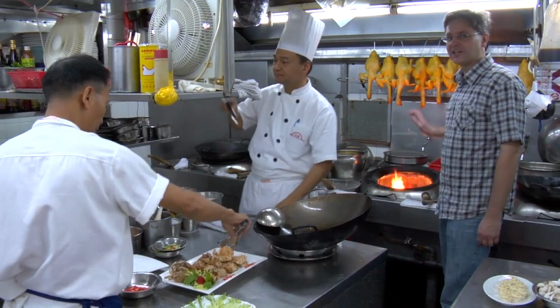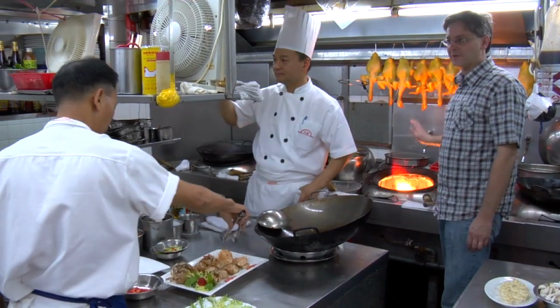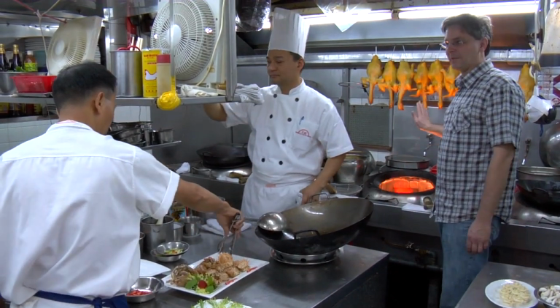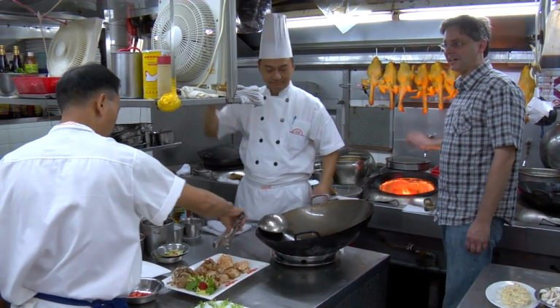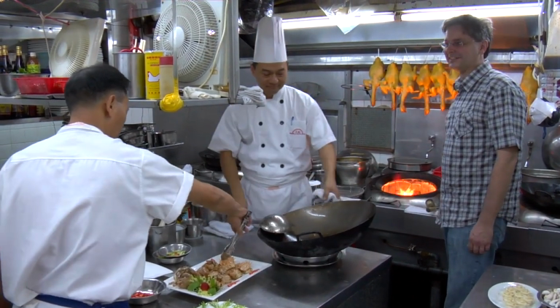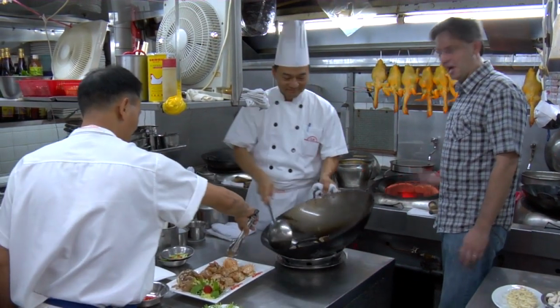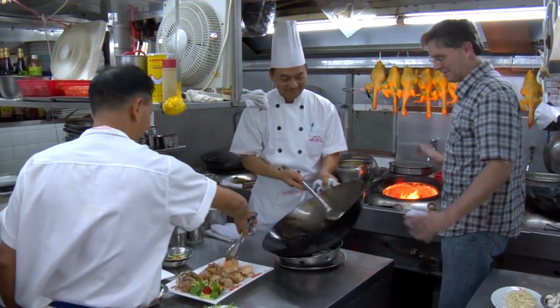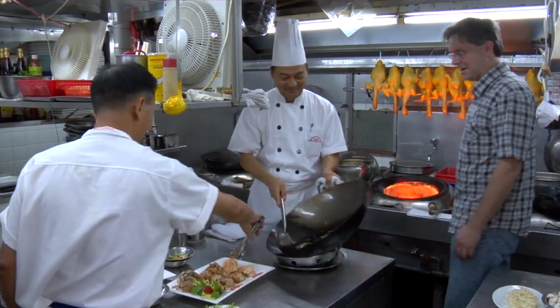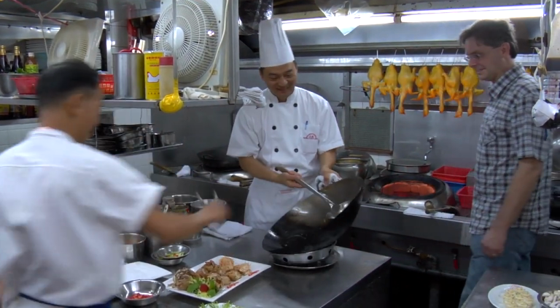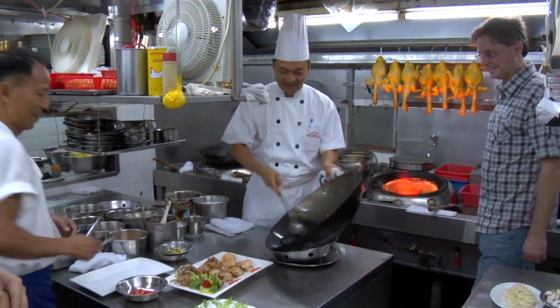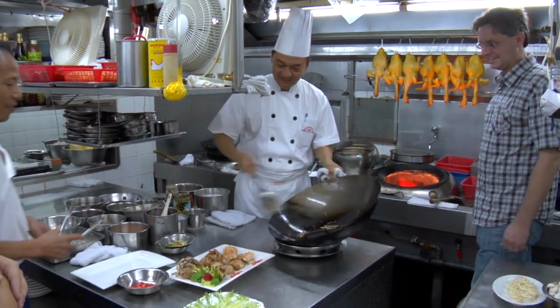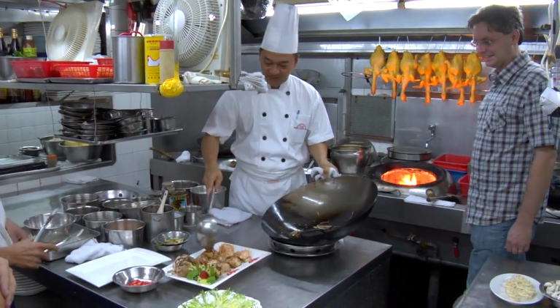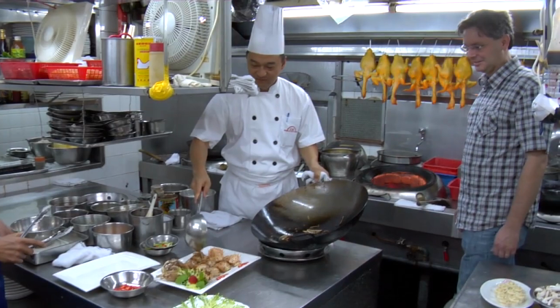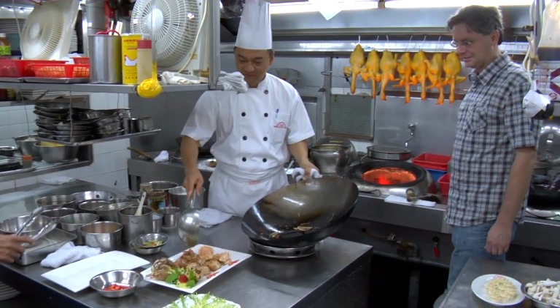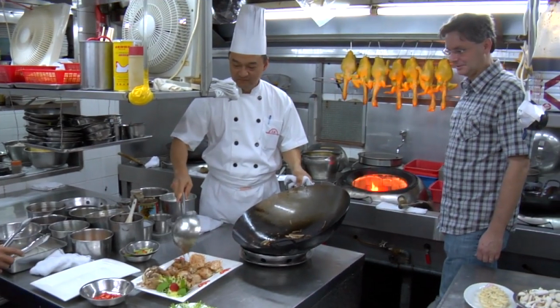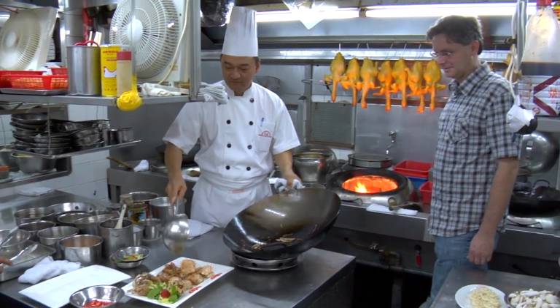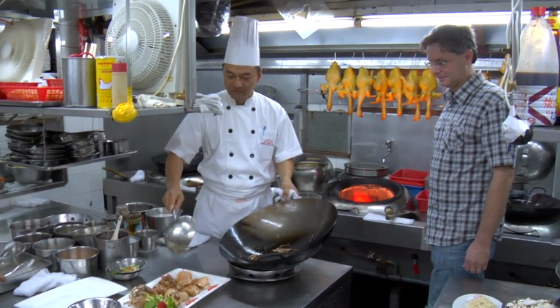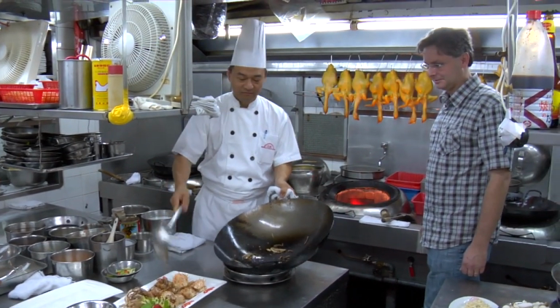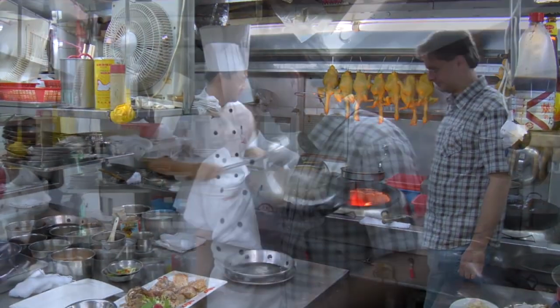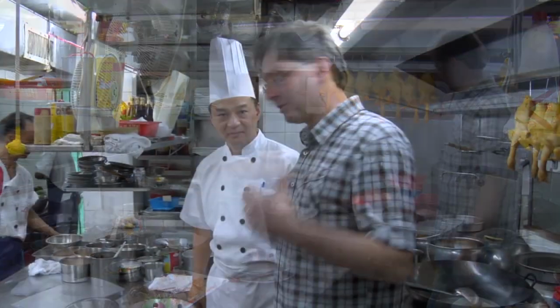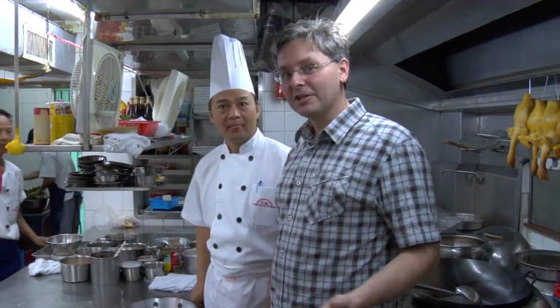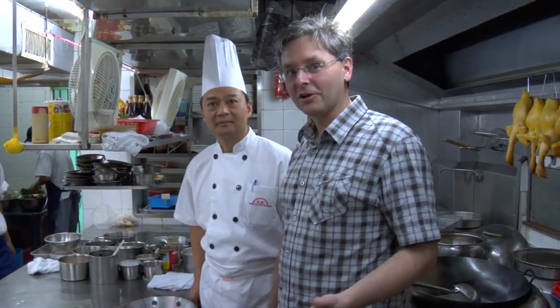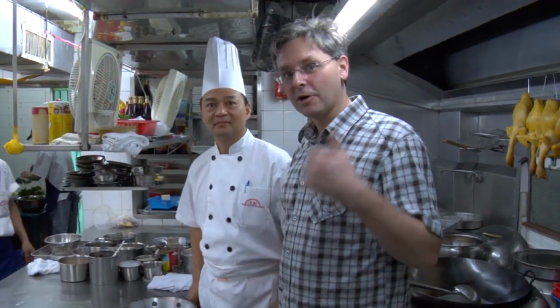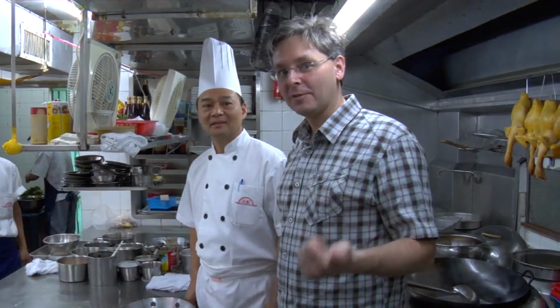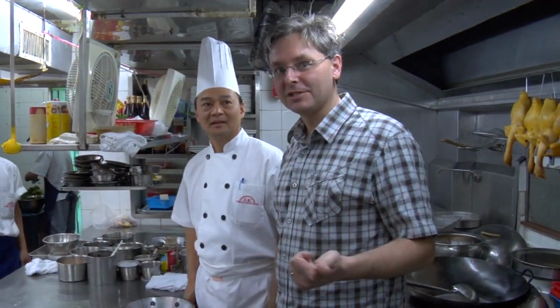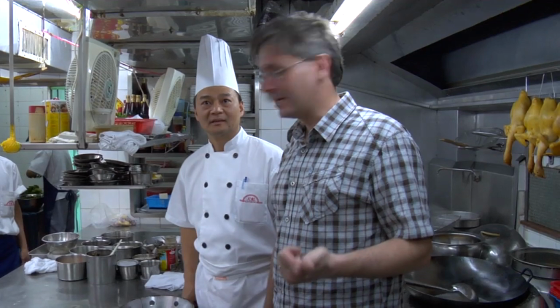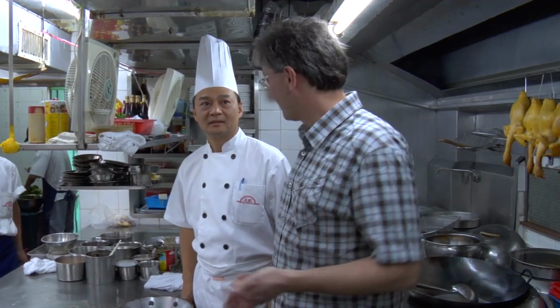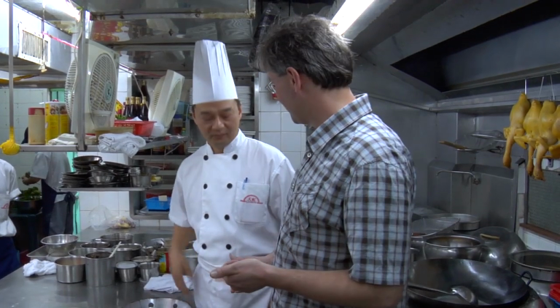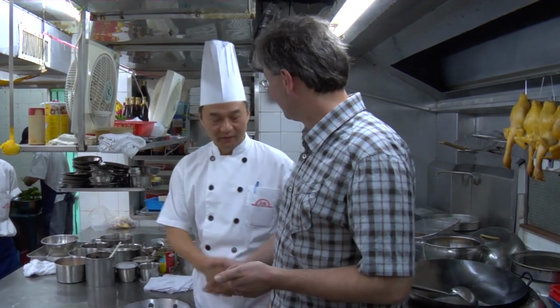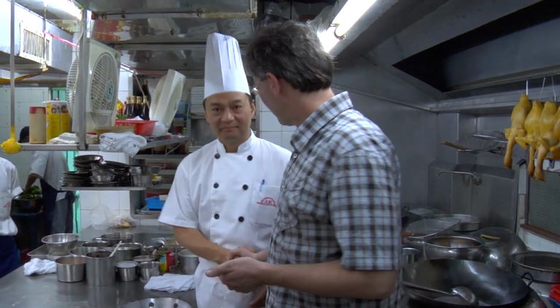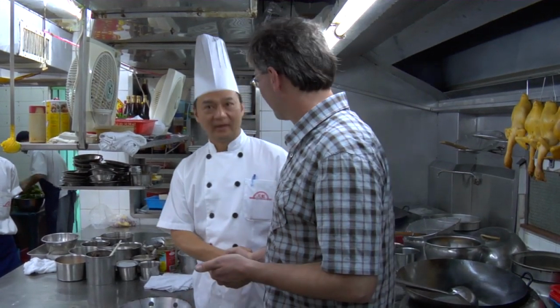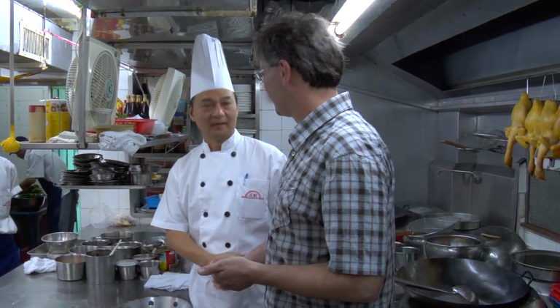It's unbelievably hot, unbelievably hot. So it looks like our lunch is all cooked — we're going to go back out by the seaside to eat it. Thank you very much, Edward. Thank you for inviting us into your kitchen.